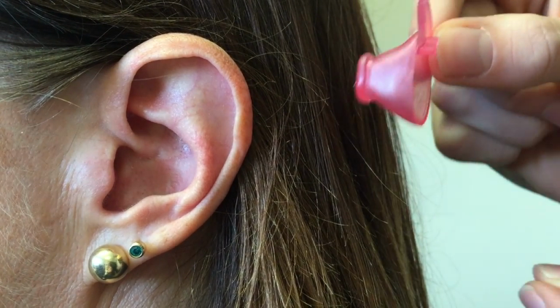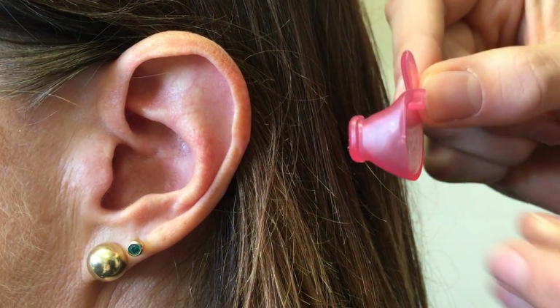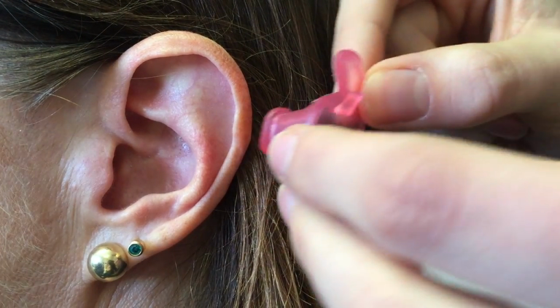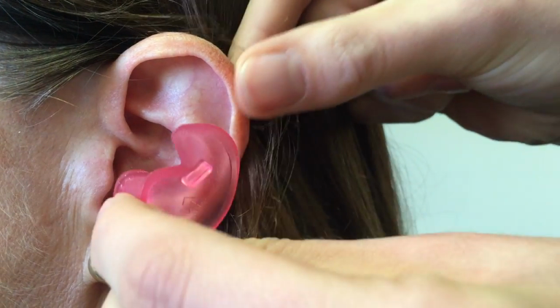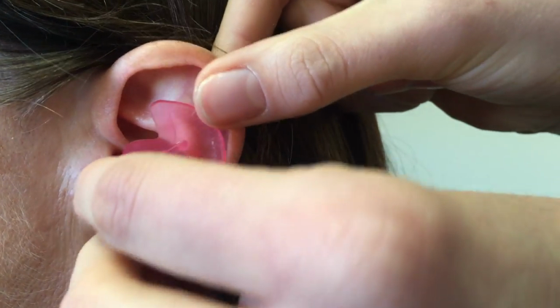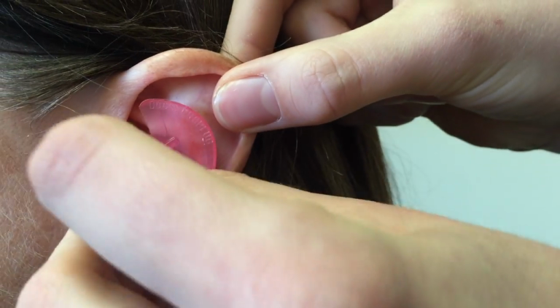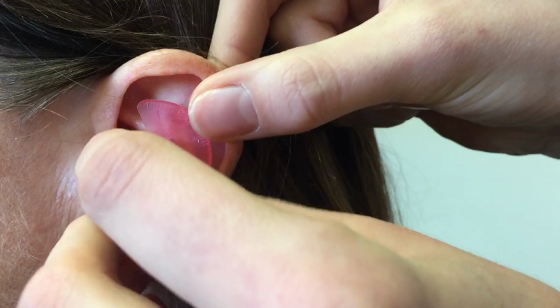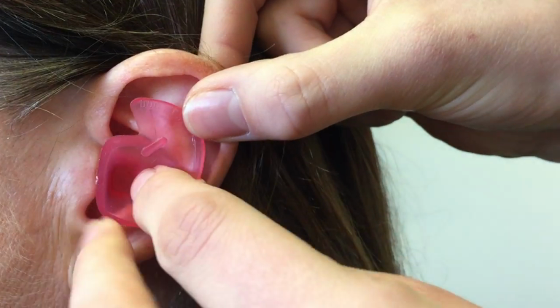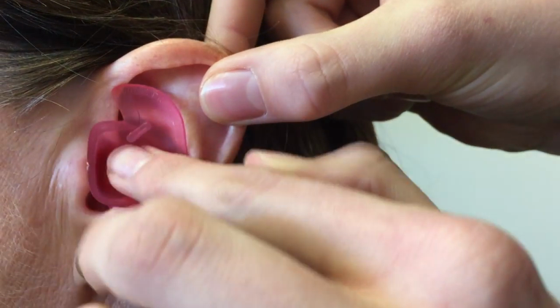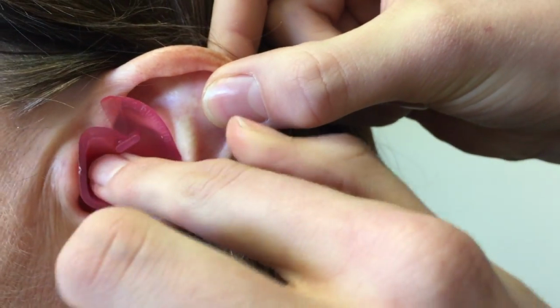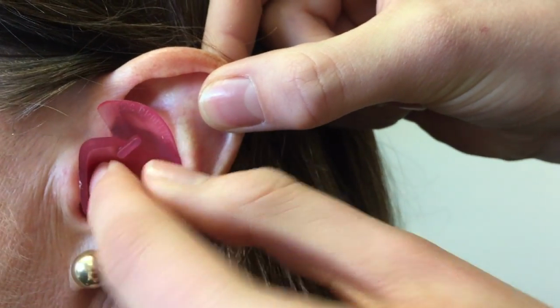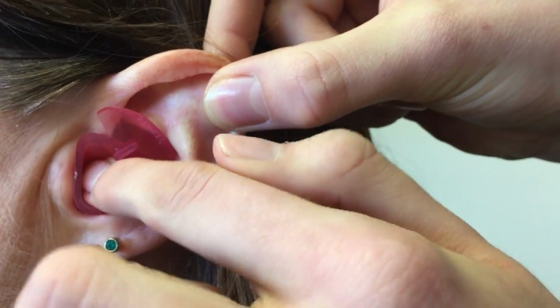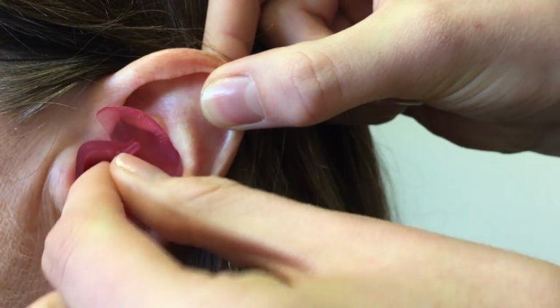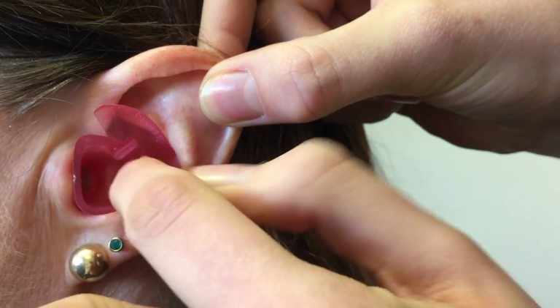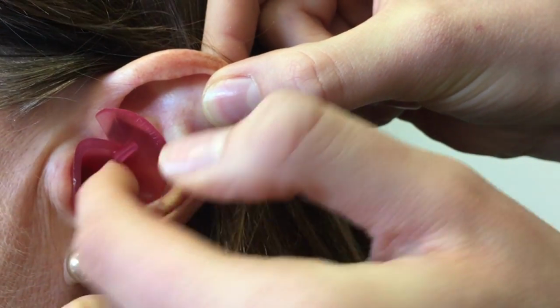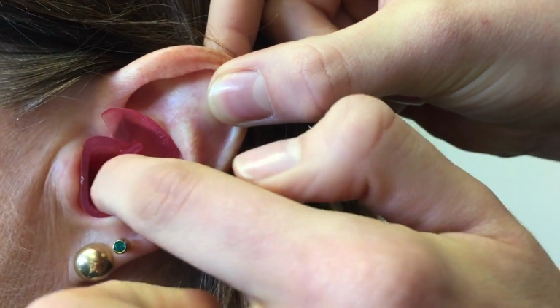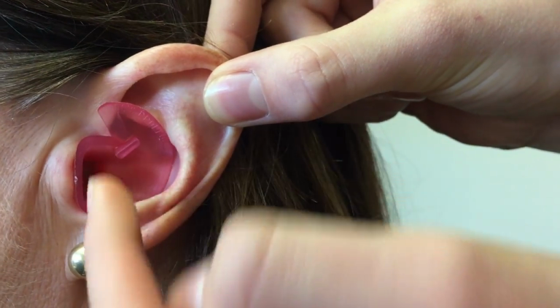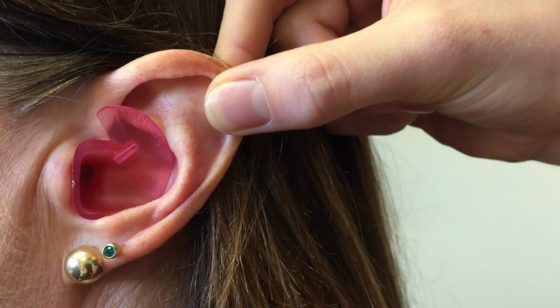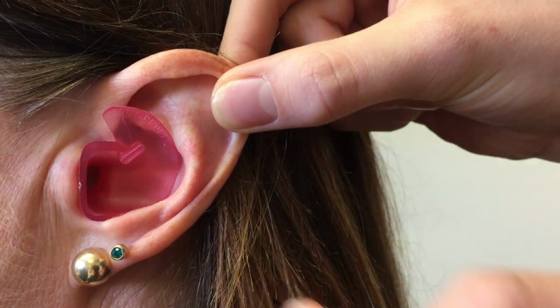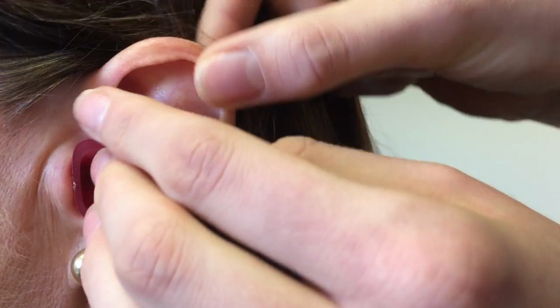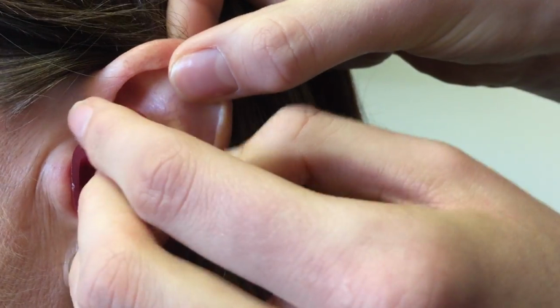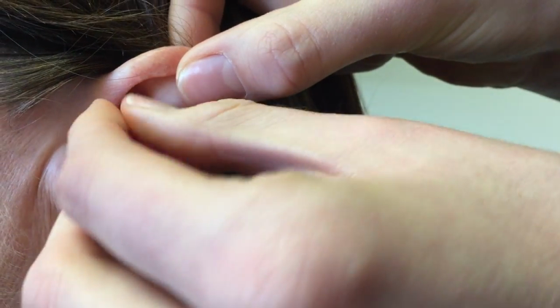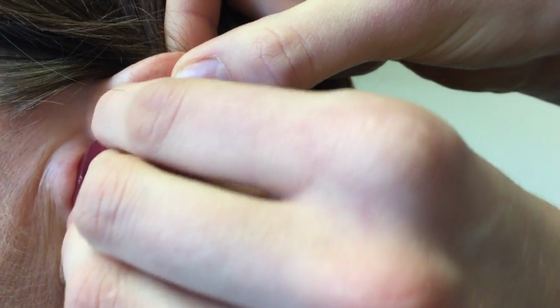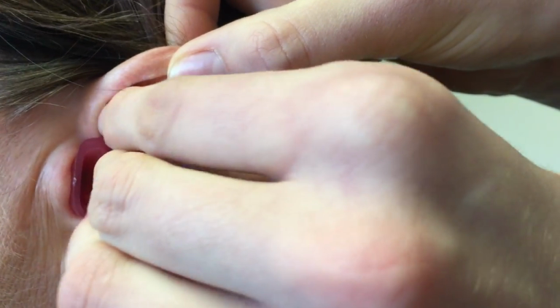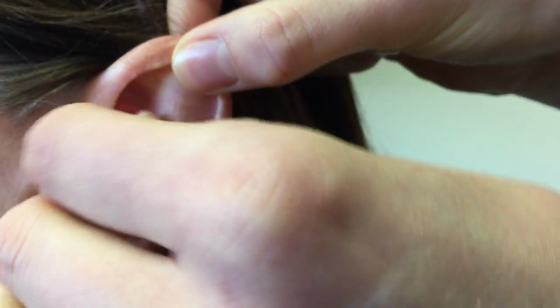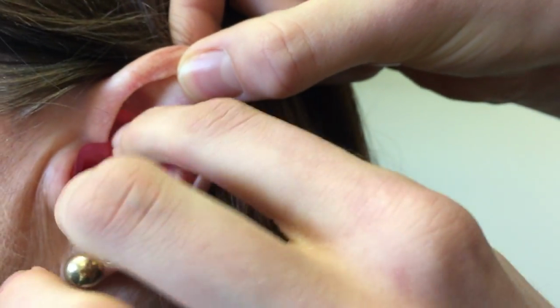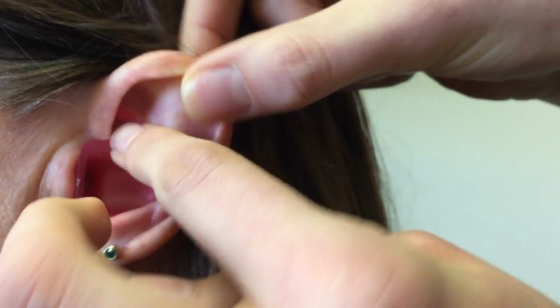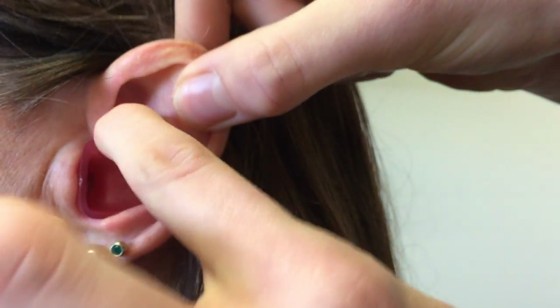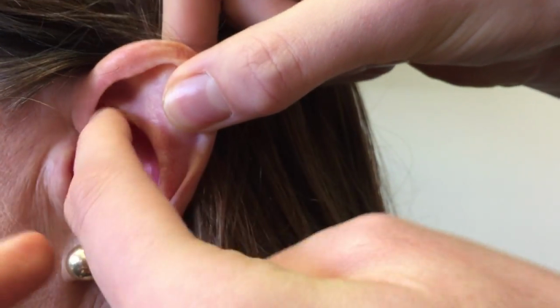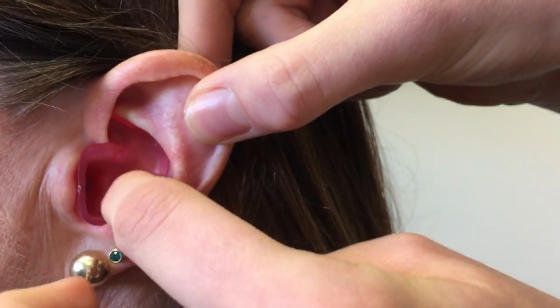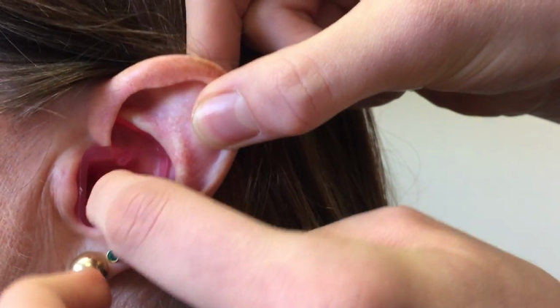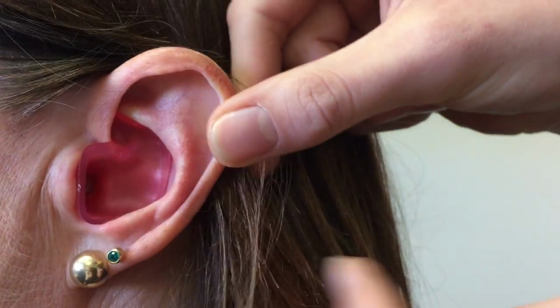To make a good fit, the pointy bit goes in first — we're working from the bottom up. Use your finger to push it in, just like that. And then we use the top bit here, and flick it under the curves of the ear to hold it in place.